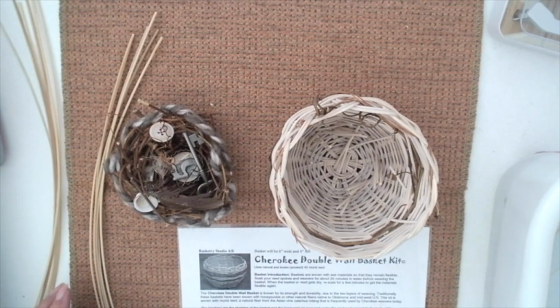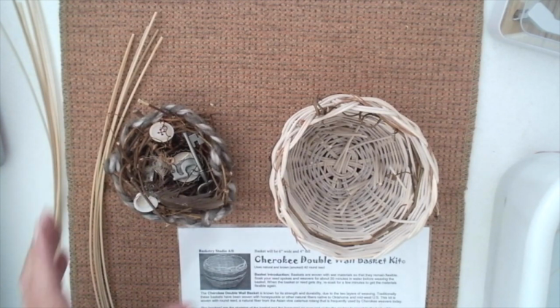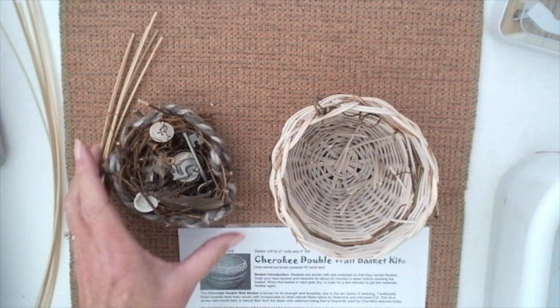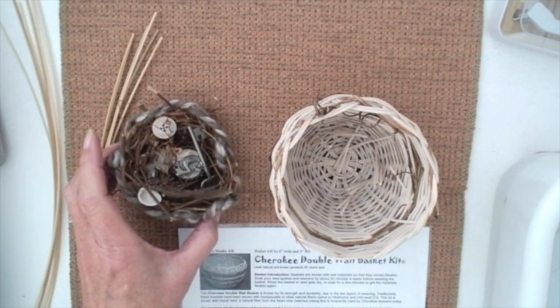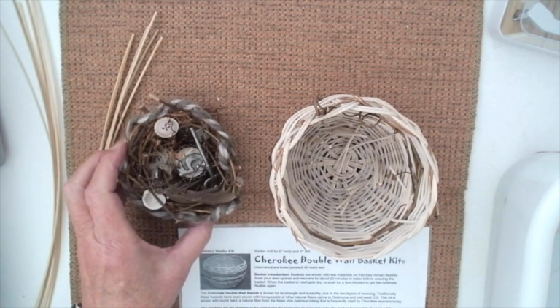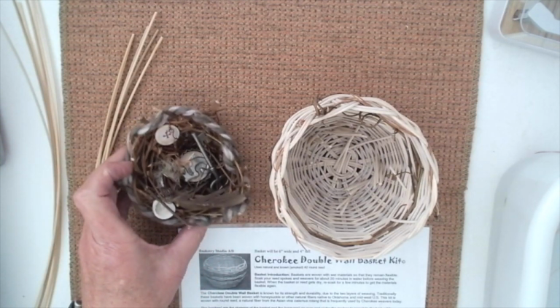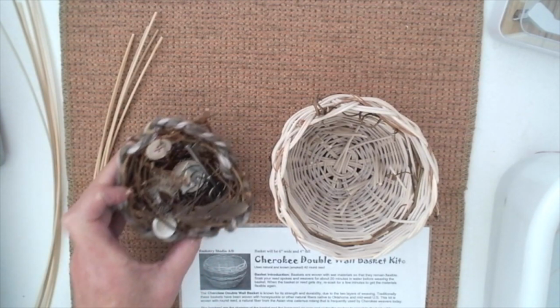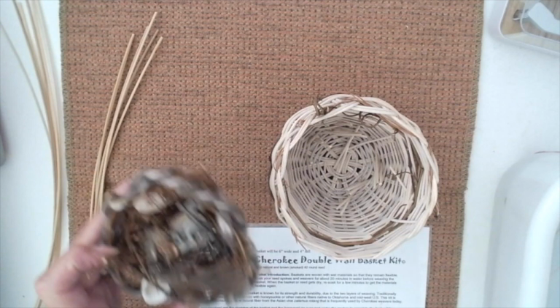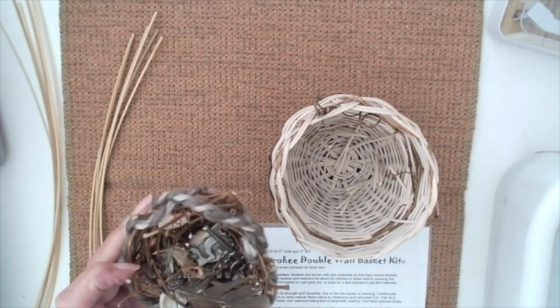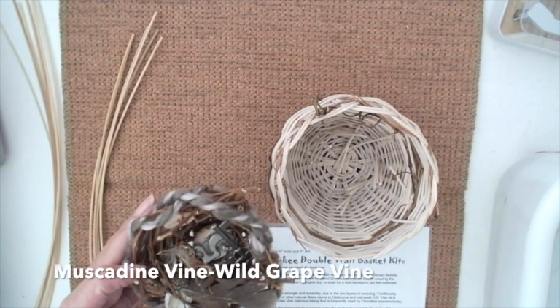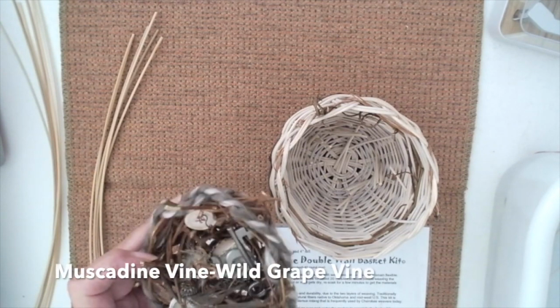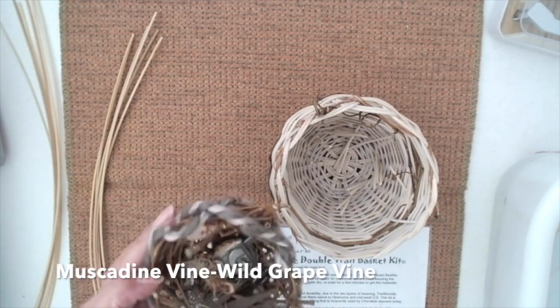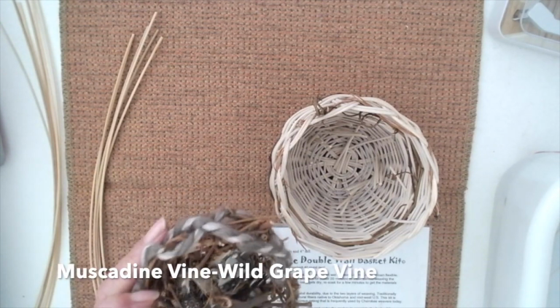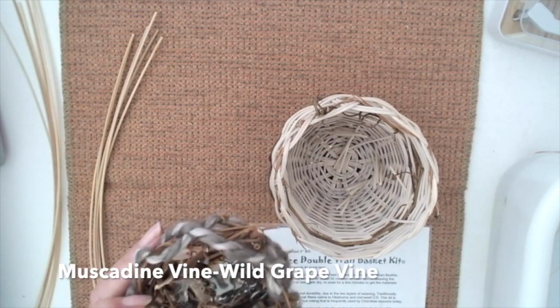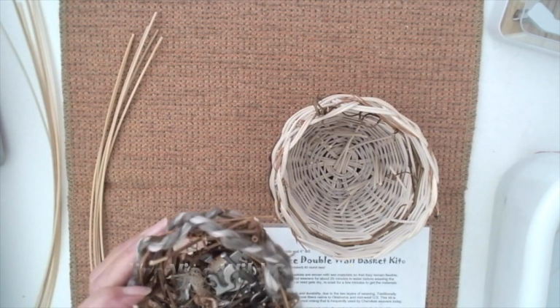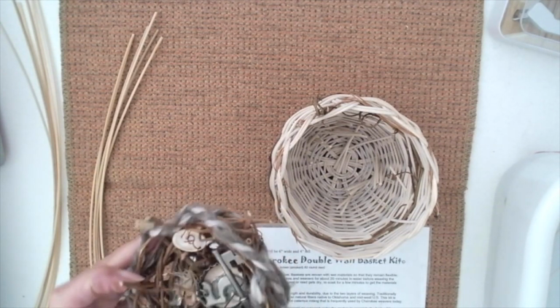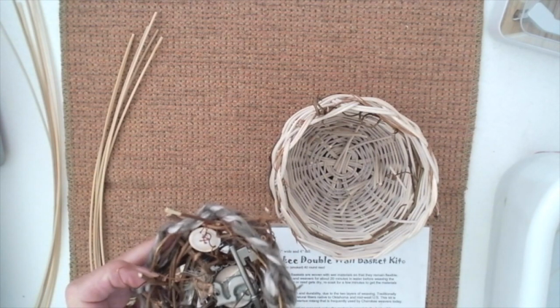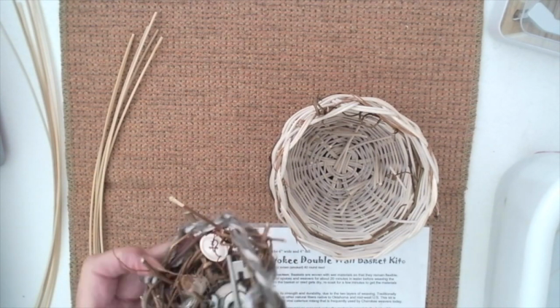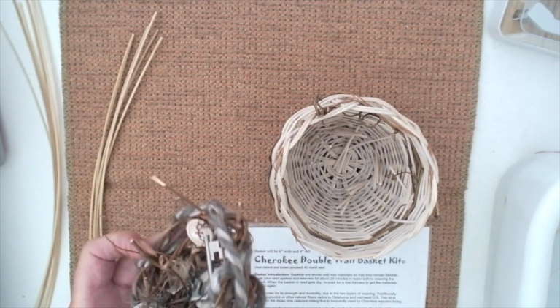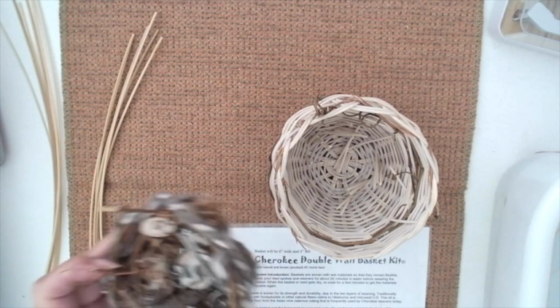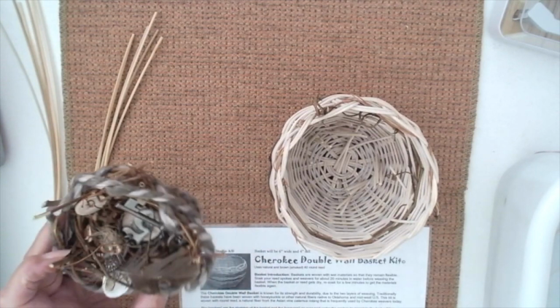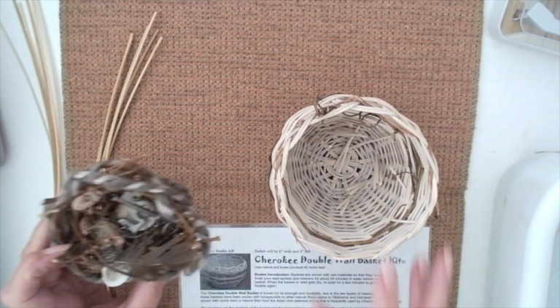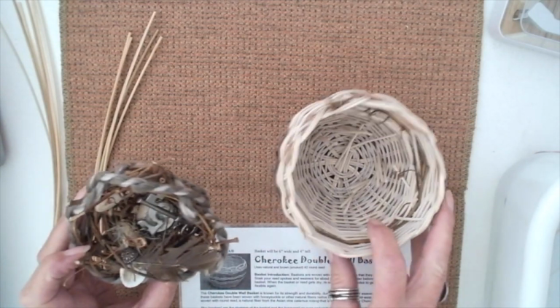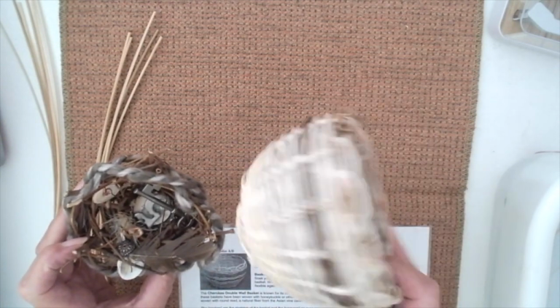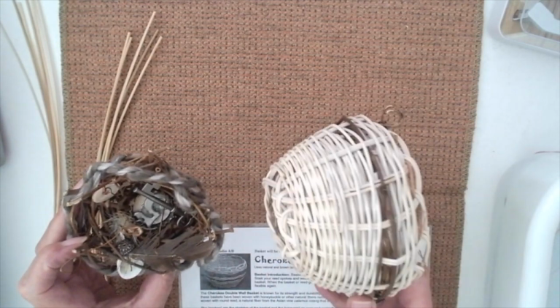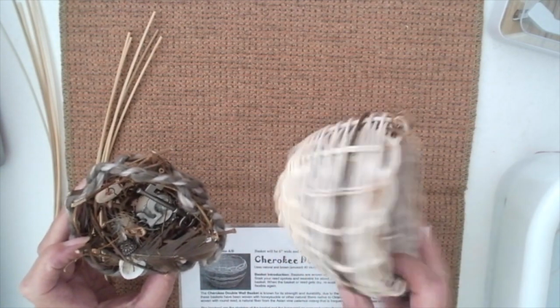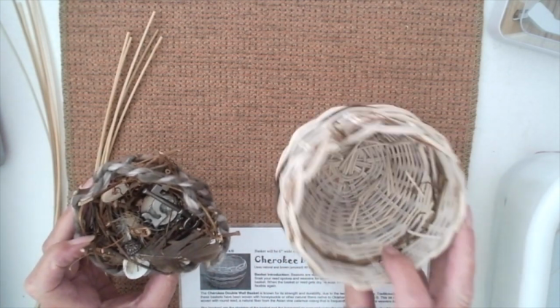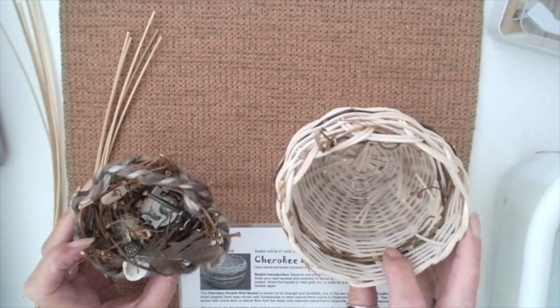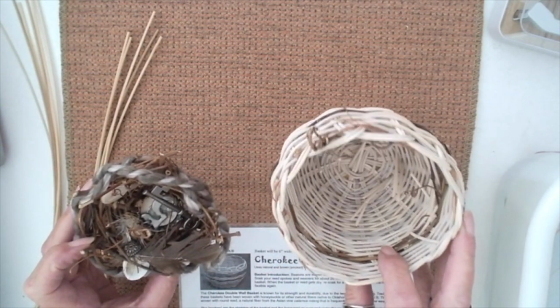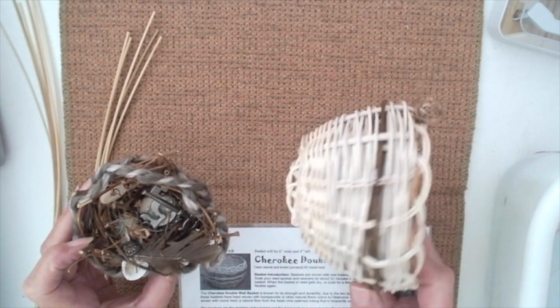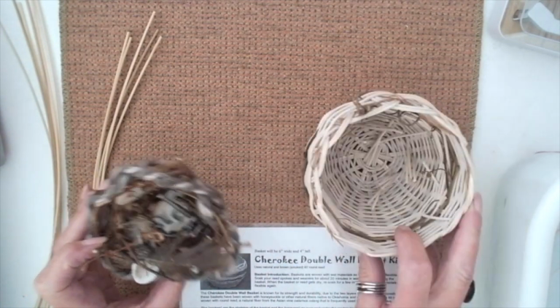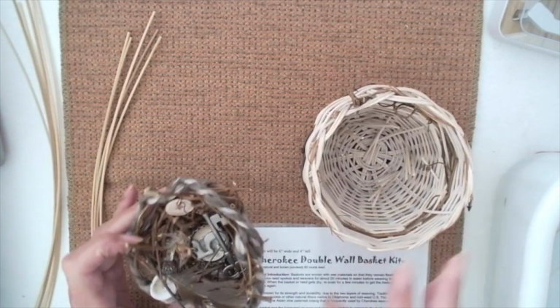This is a basket I made with natural vines — muscadine vines — and it's a nest. My students learn how to make the basket, but they transform the basket into a nest.